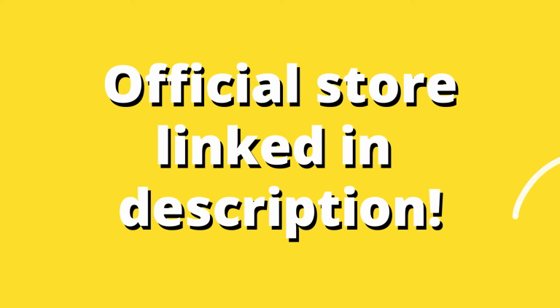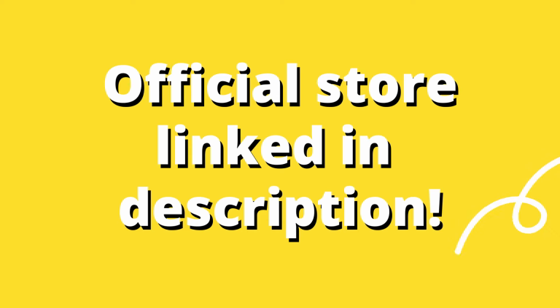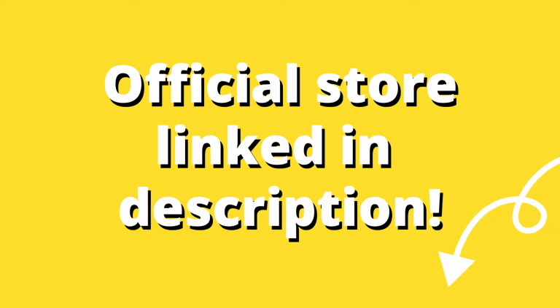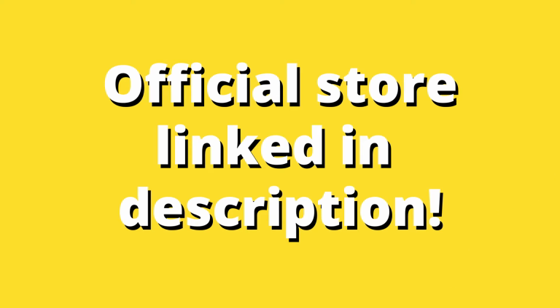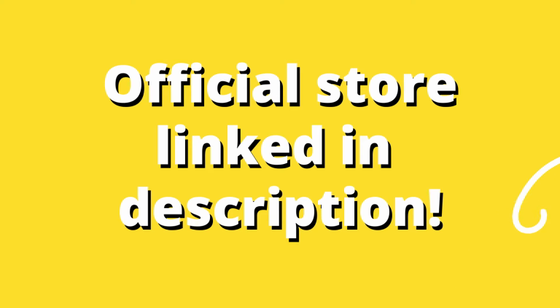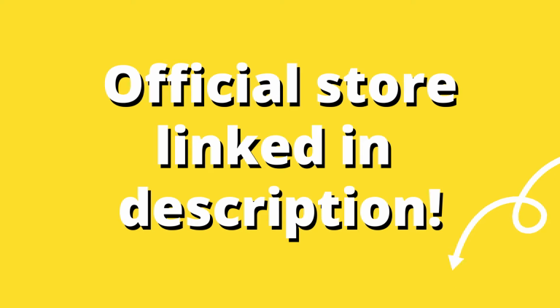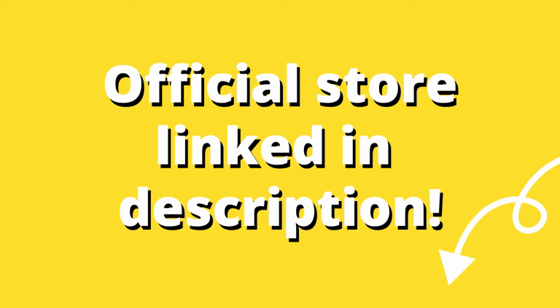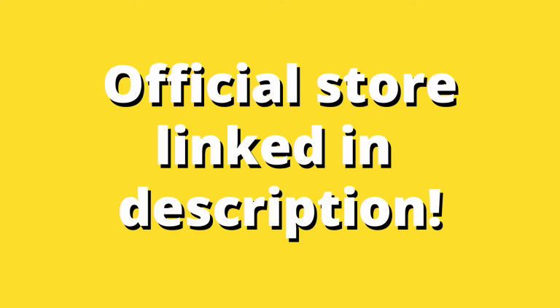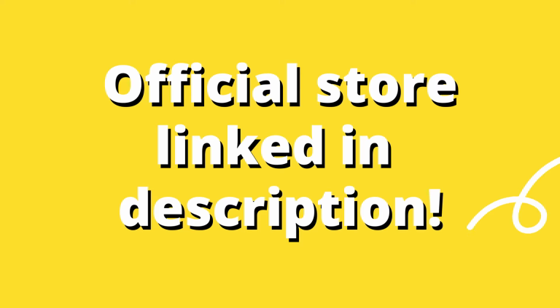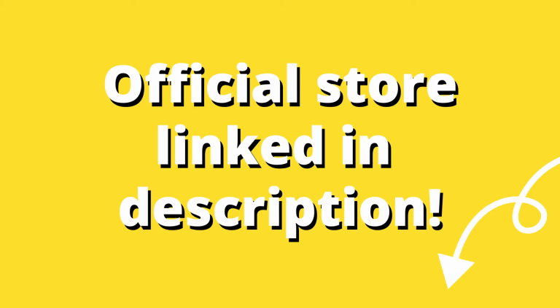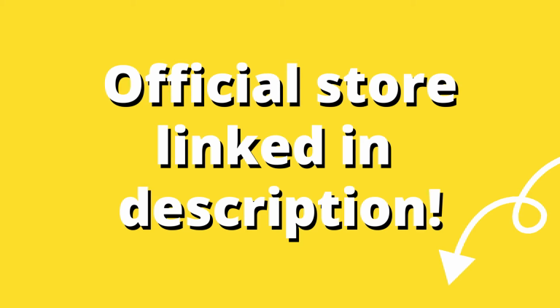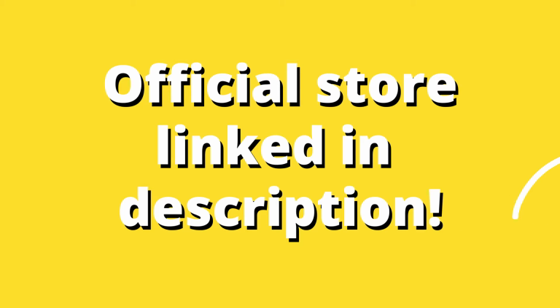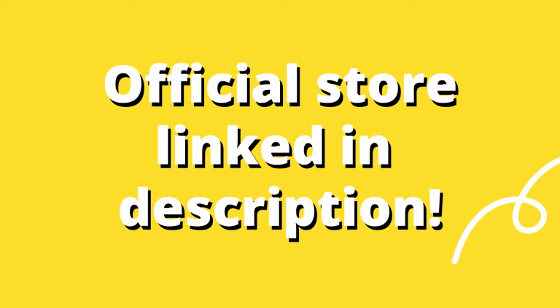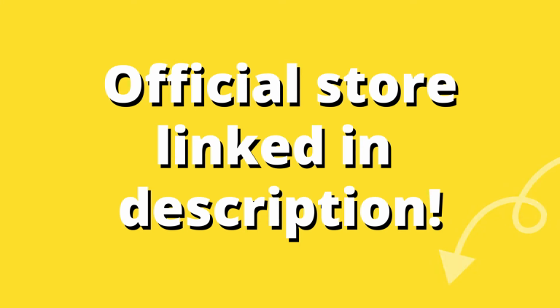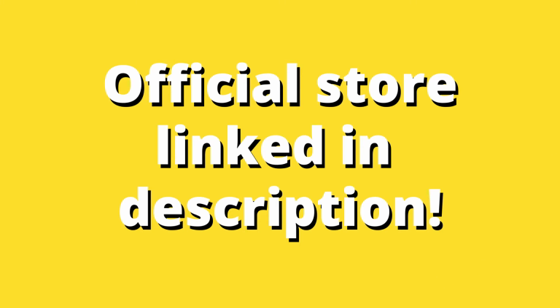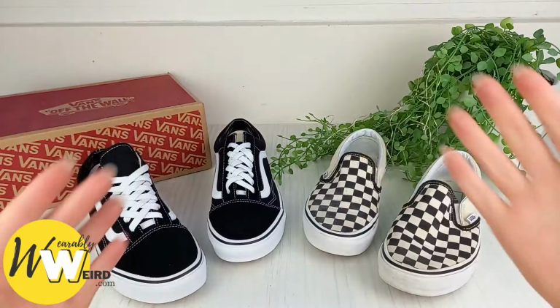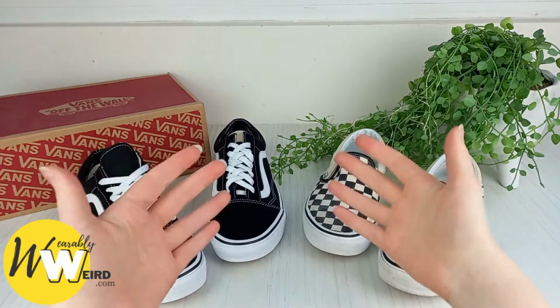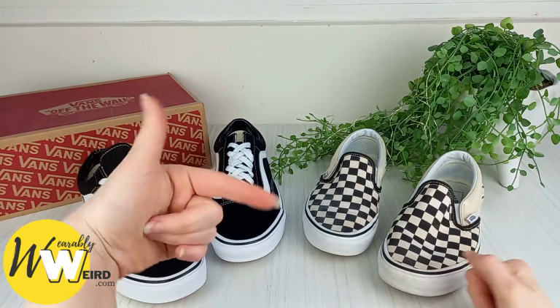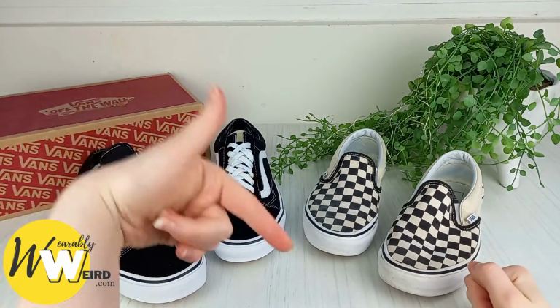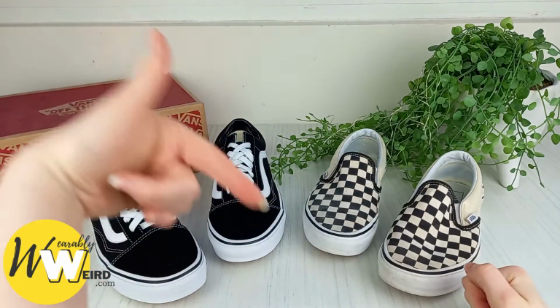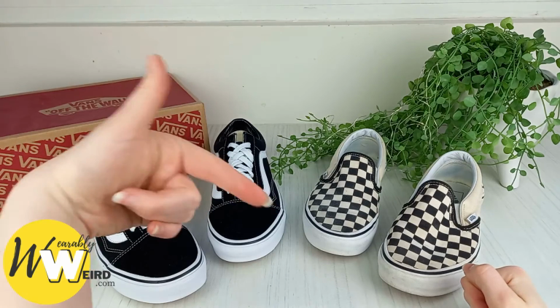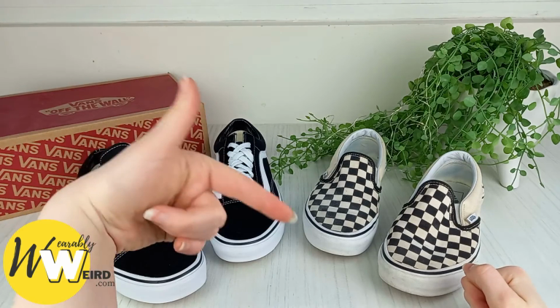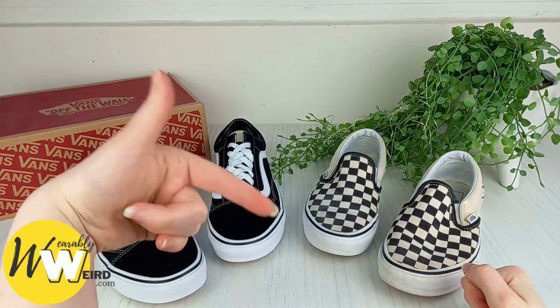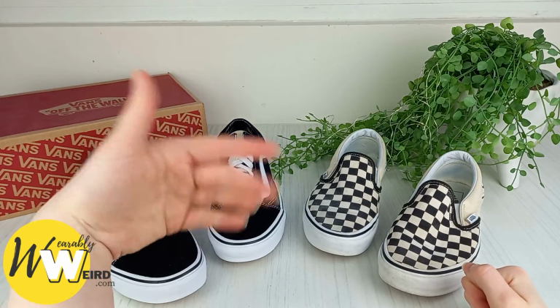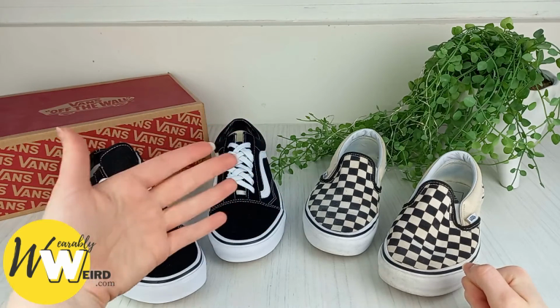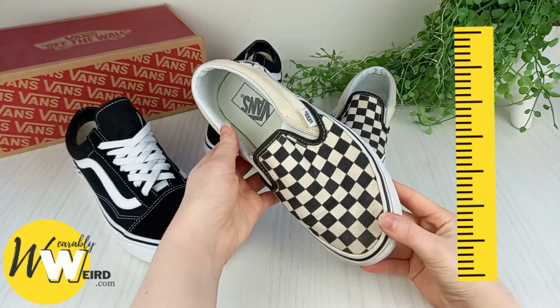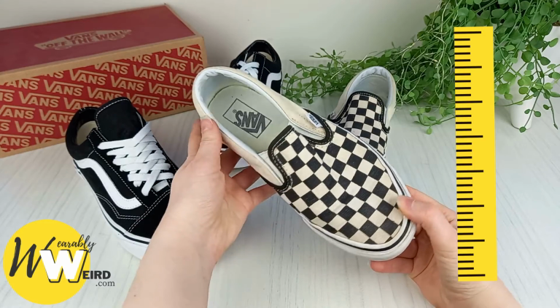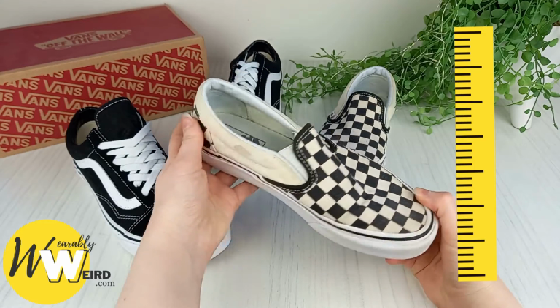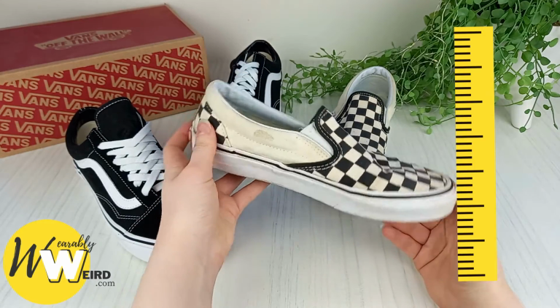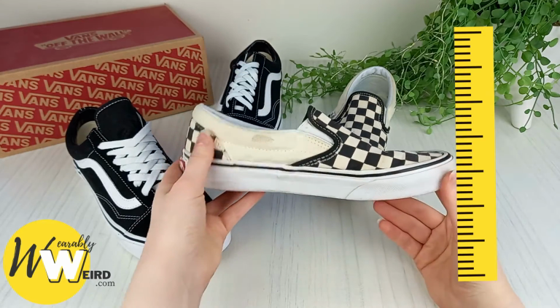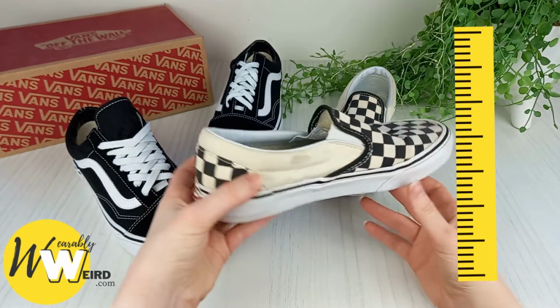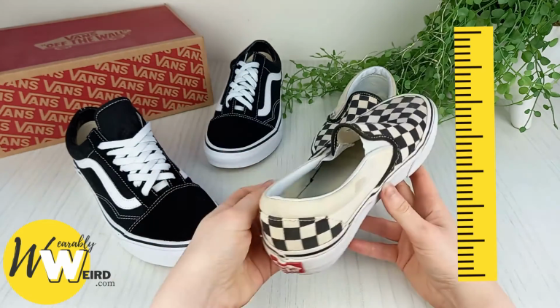It's best to get your Vans from their official store, which I have linked below for you — that way you'll know you're getting a correctly sized product. I have also linked a Vans sizing chart in the description to help you get the perfect fit and prevent the hassle of returns.